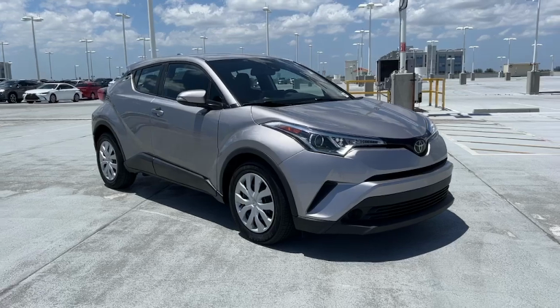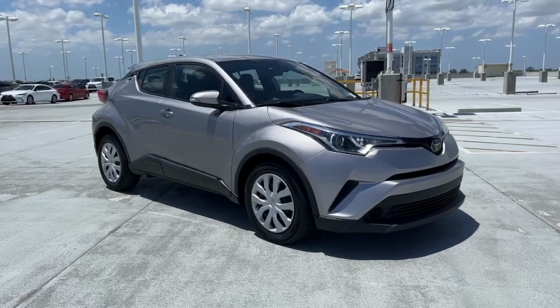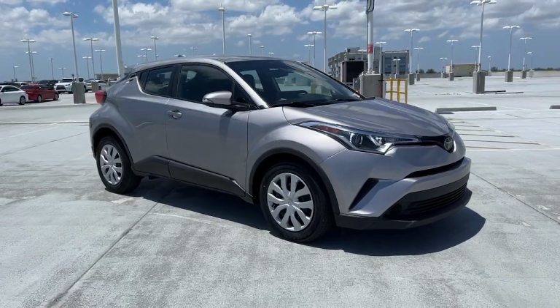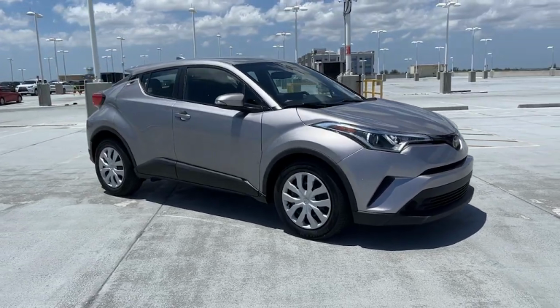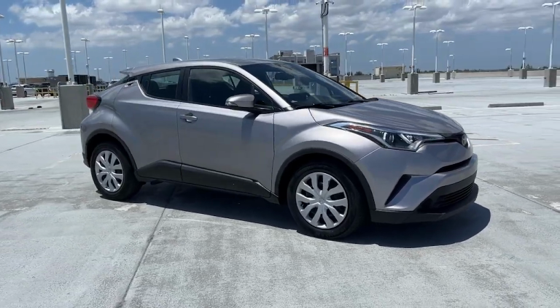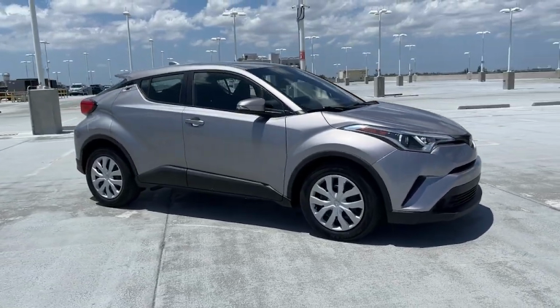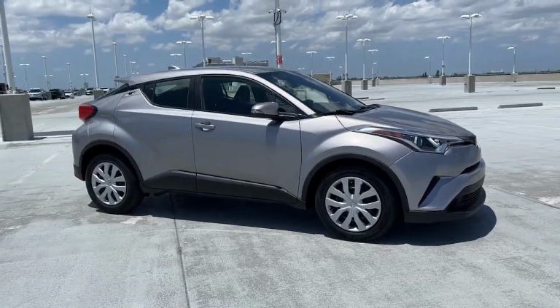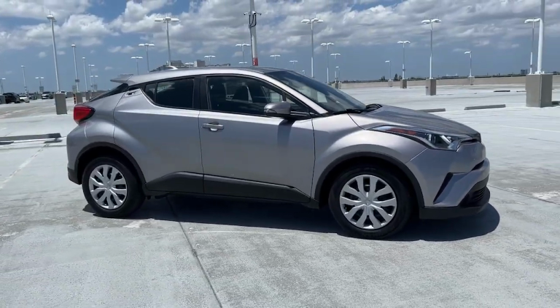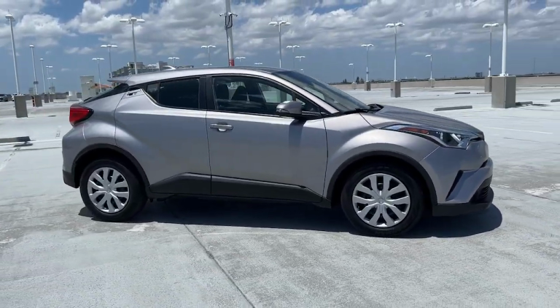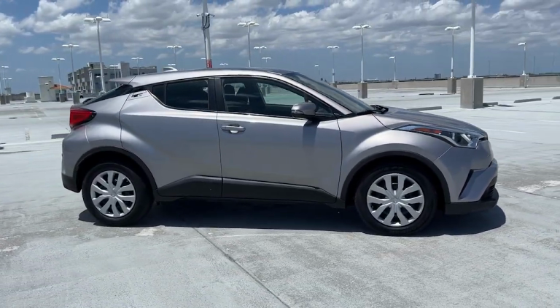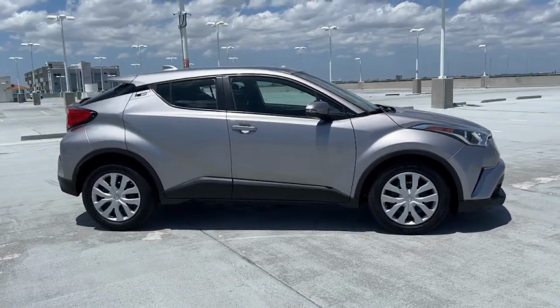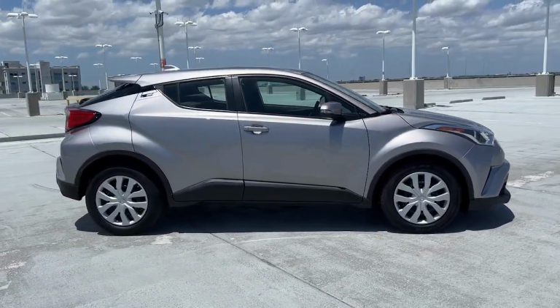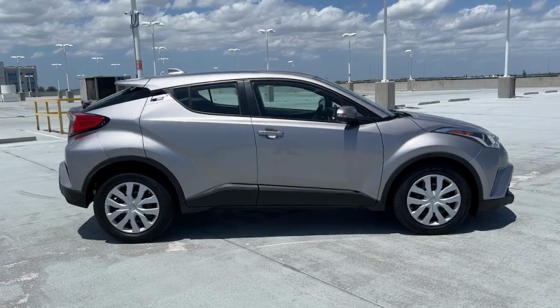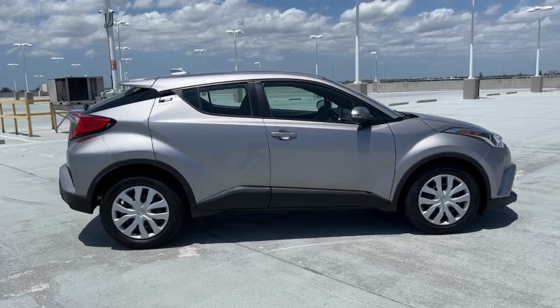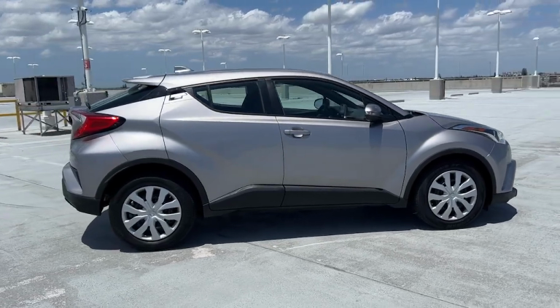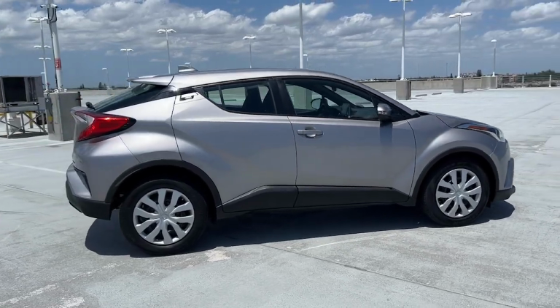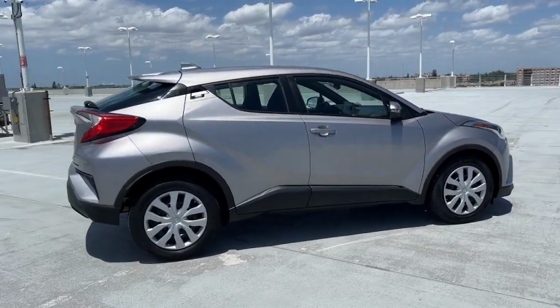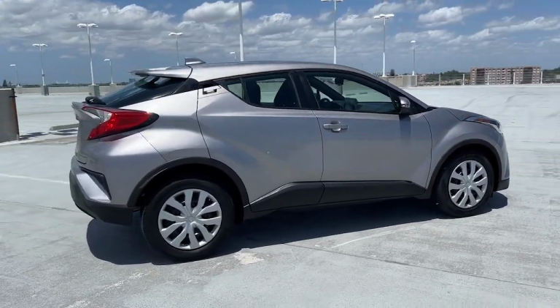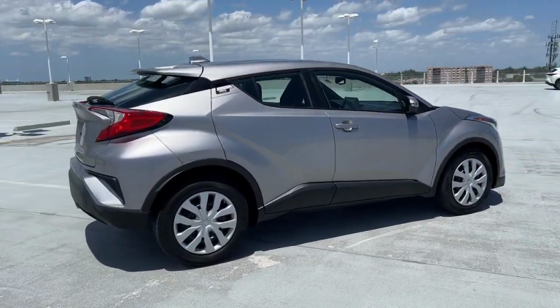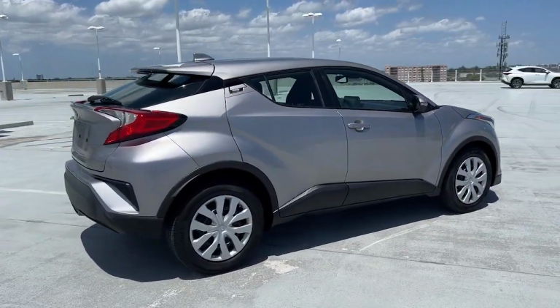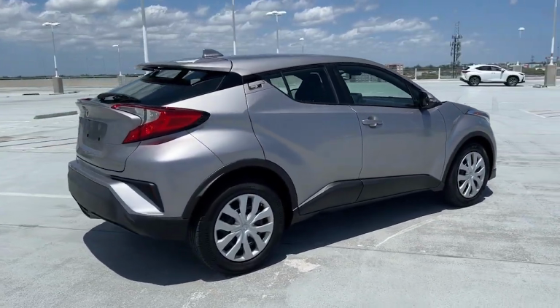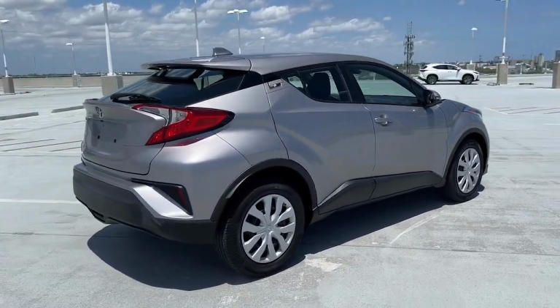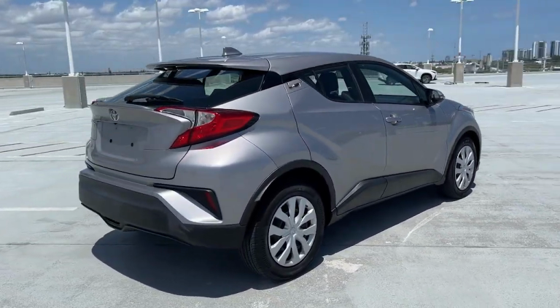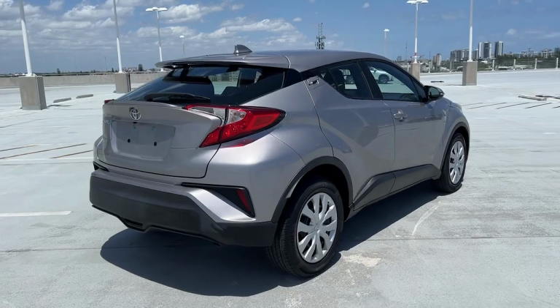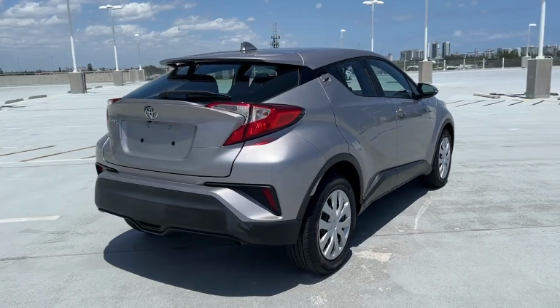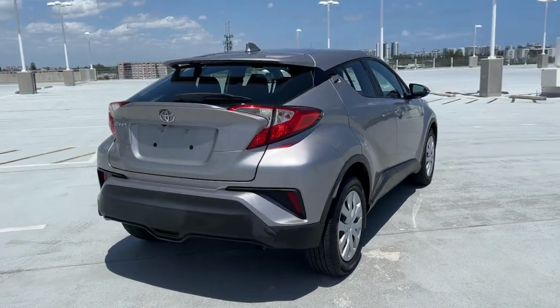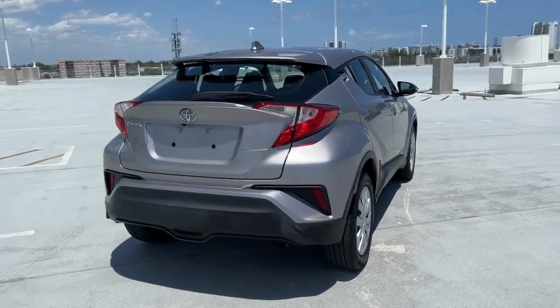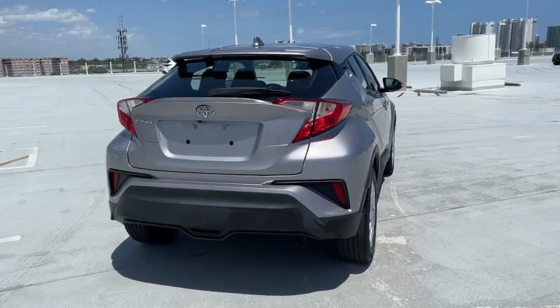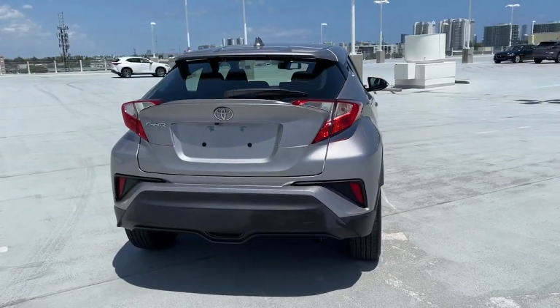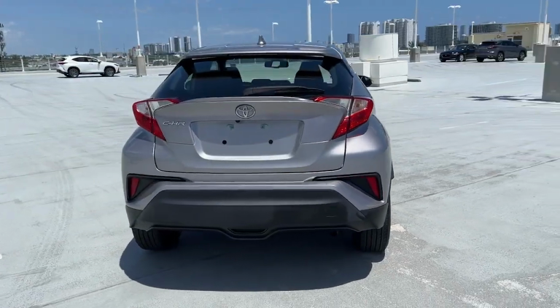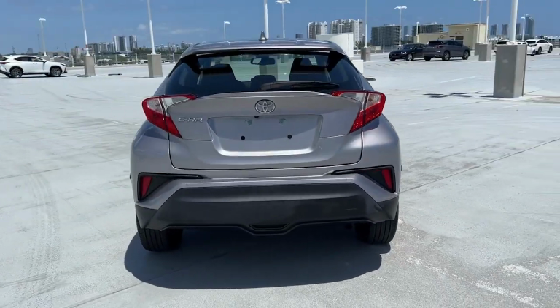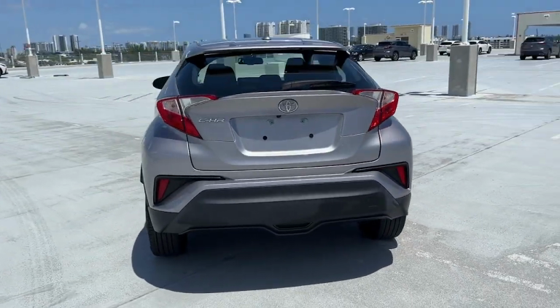Get into the 2019 Toyota C-HR. This vehicle is an outstanding buy with fewer than 20,000 miles on the odometer. This C-HR is a practical daily driver with a rebellious sense of style.